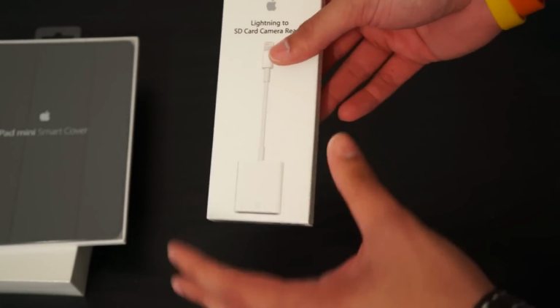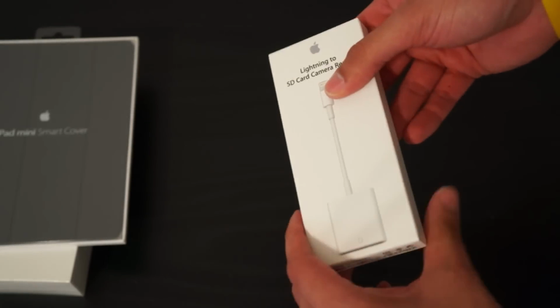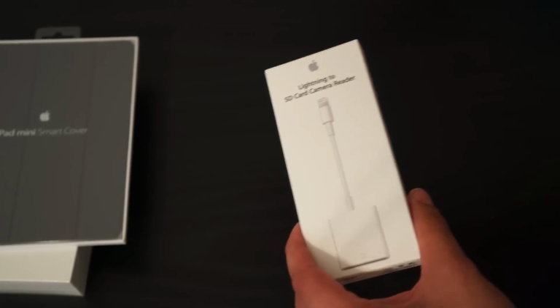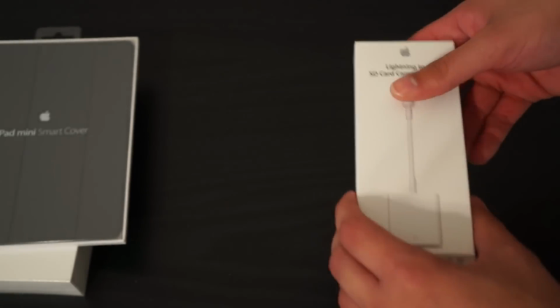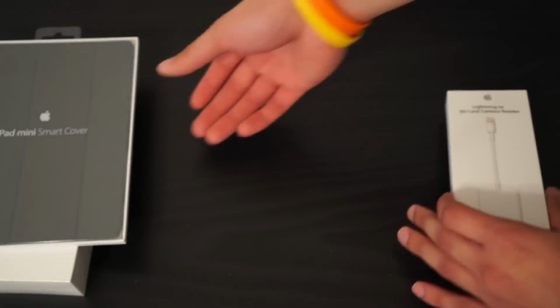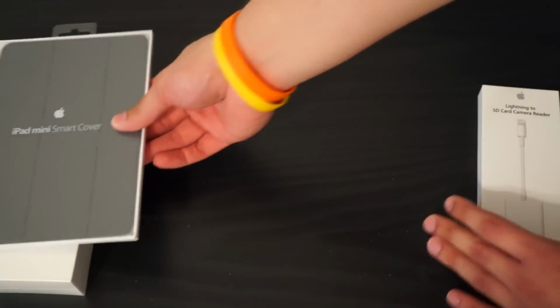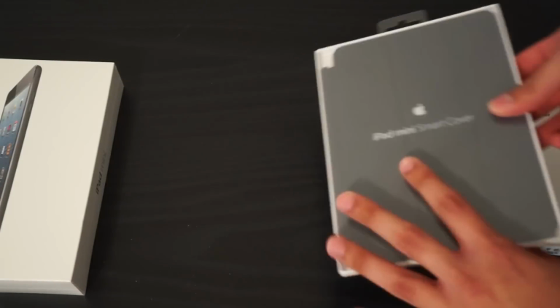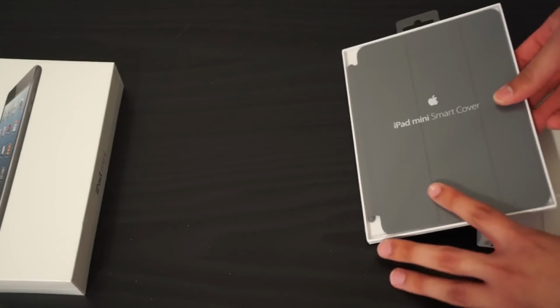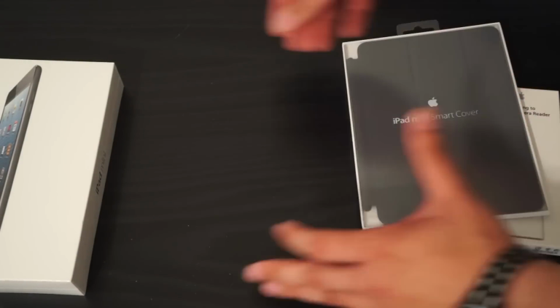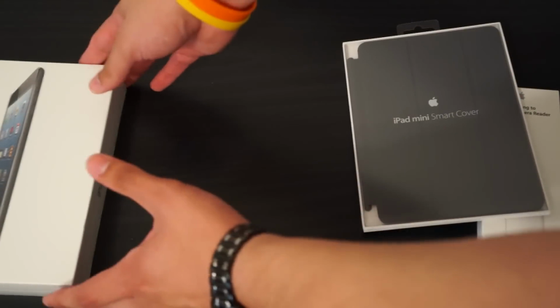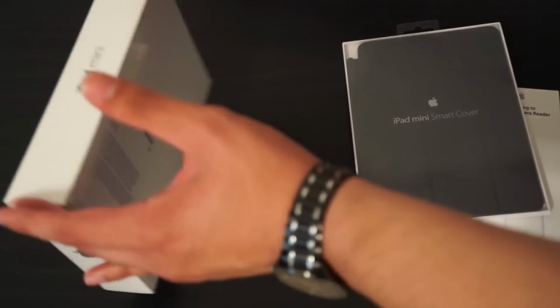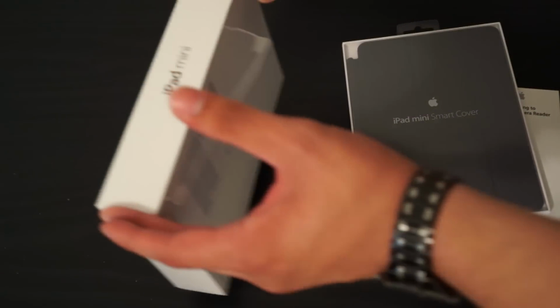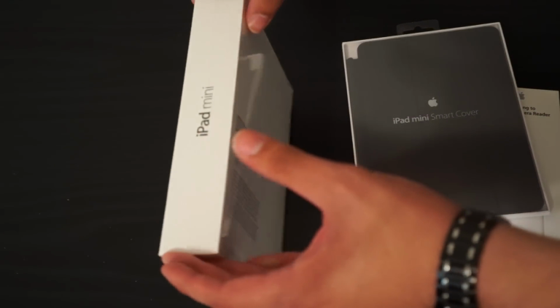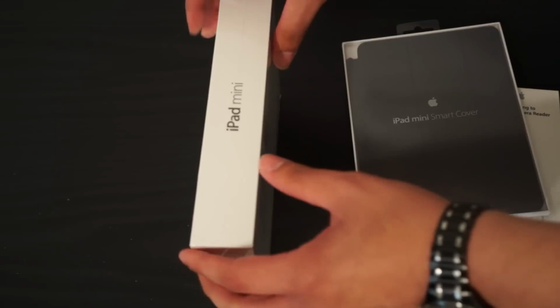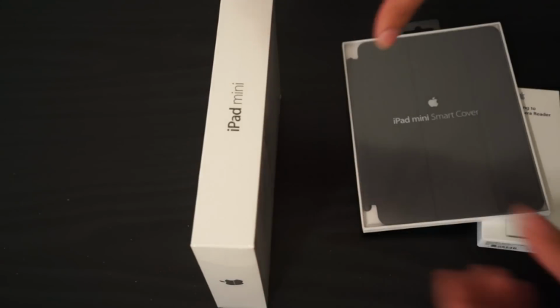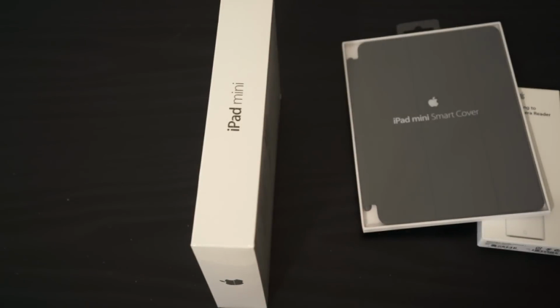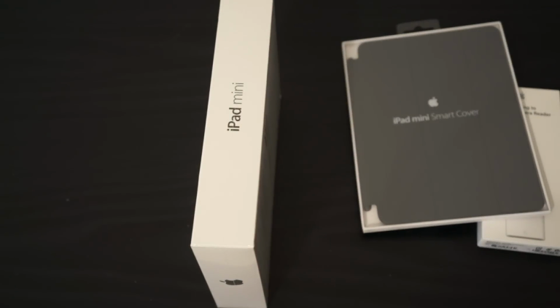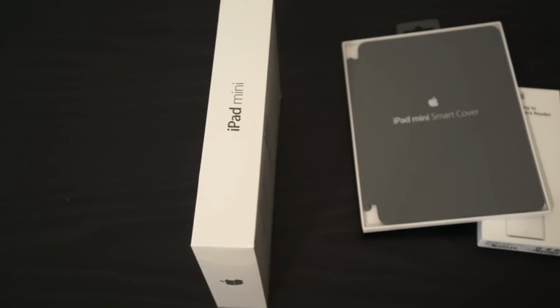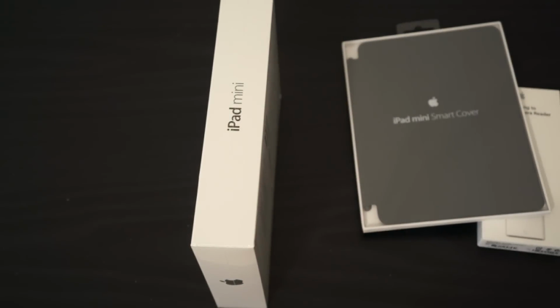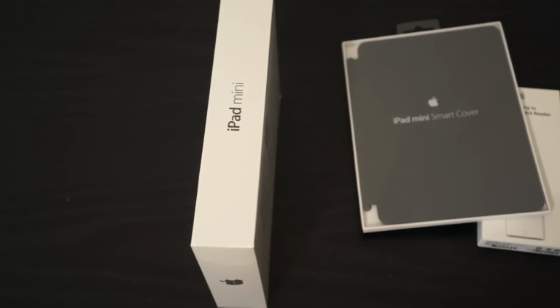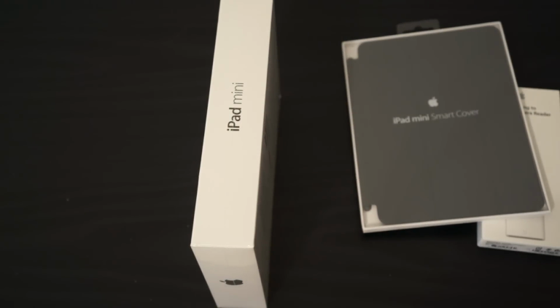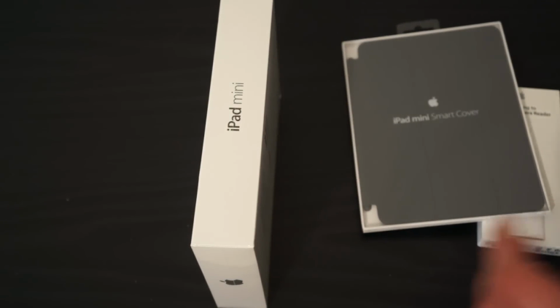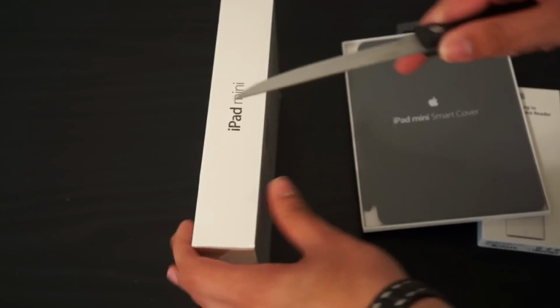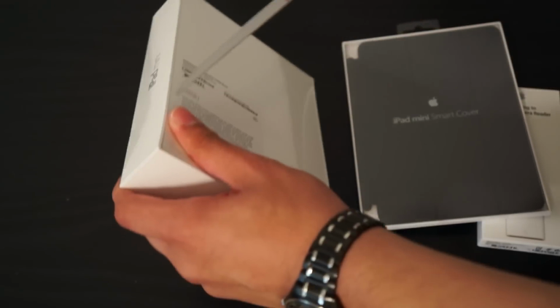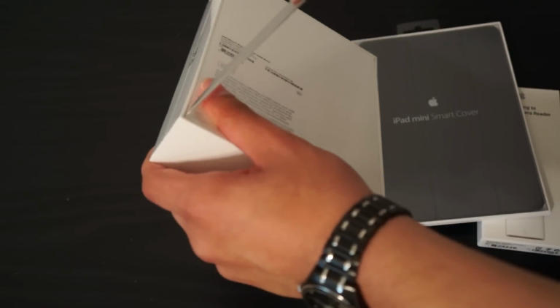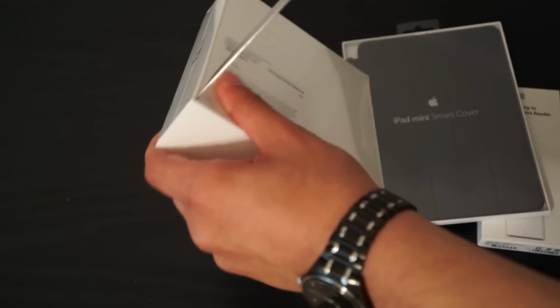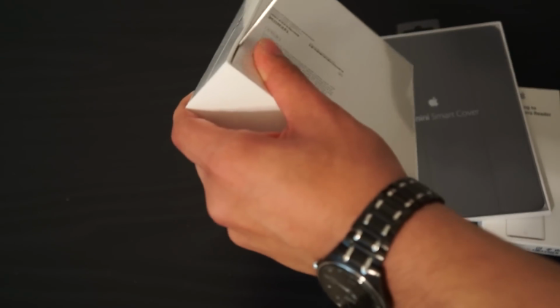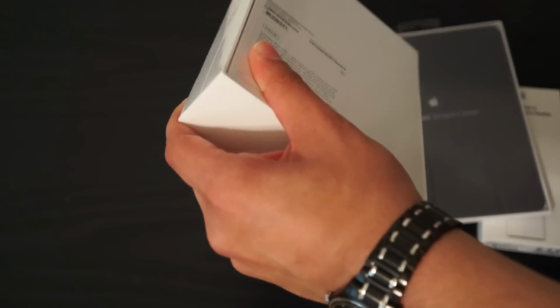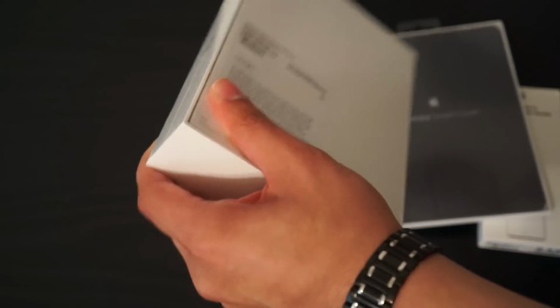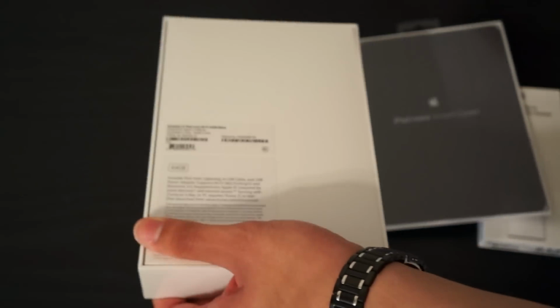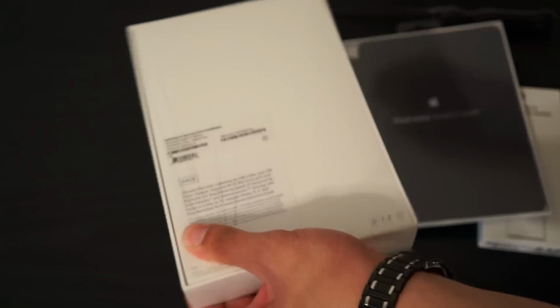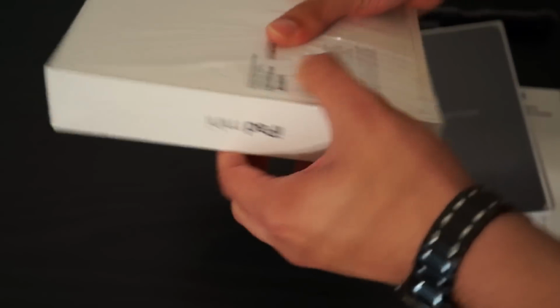I'm not going to complain in this video though — I'm actually really excited. I got to play with one of these in the store and I fell in love with it. The size is amazing. So let me get my knife out and go ahead and open up this bad boy.